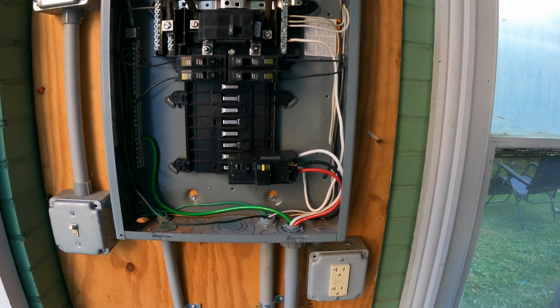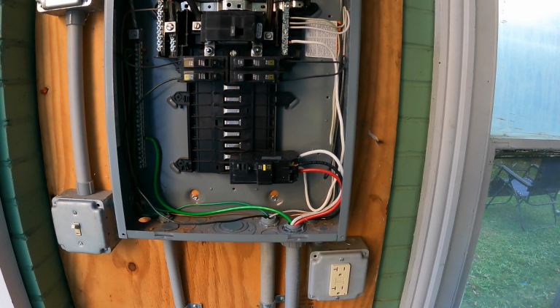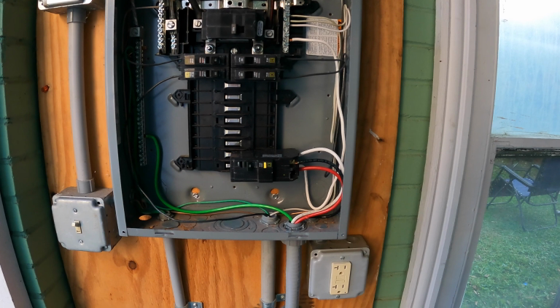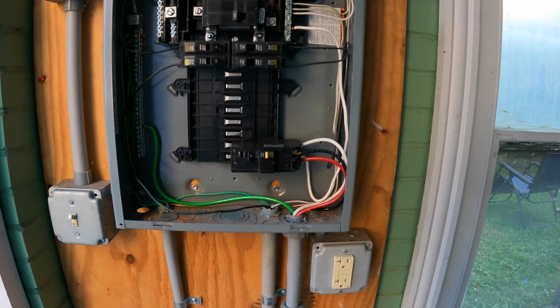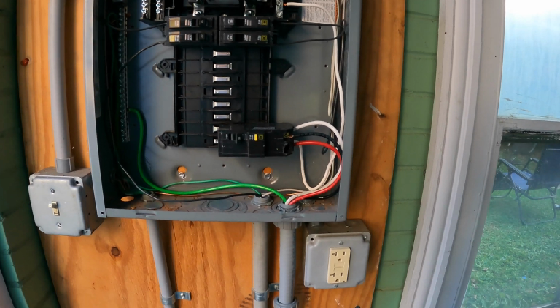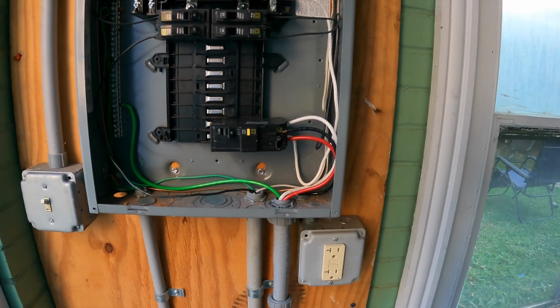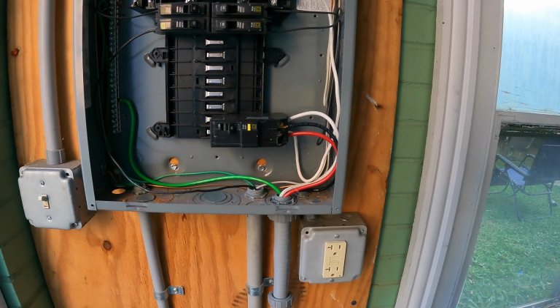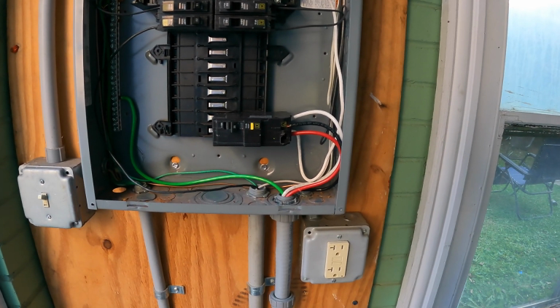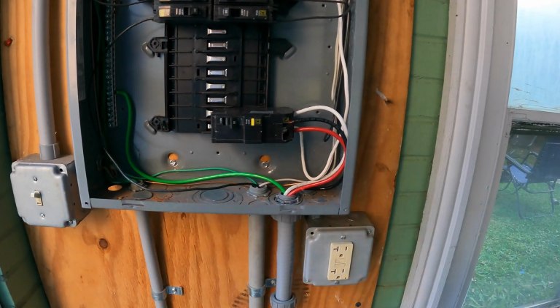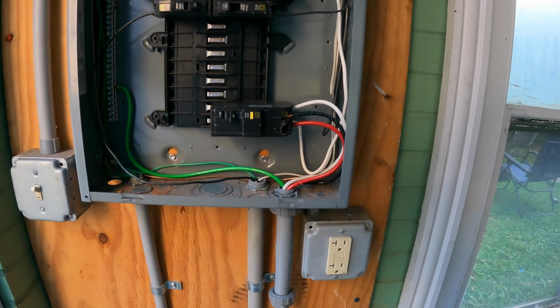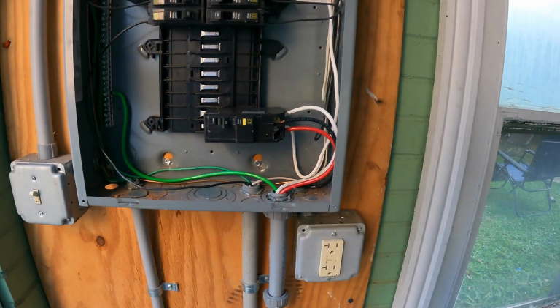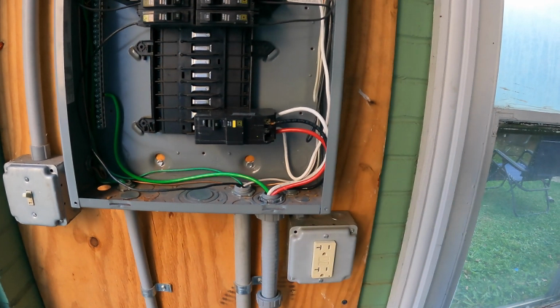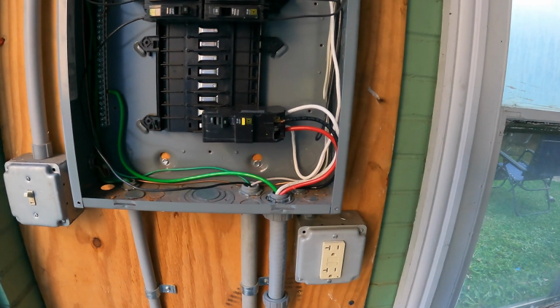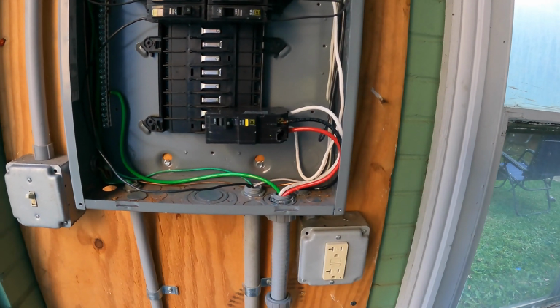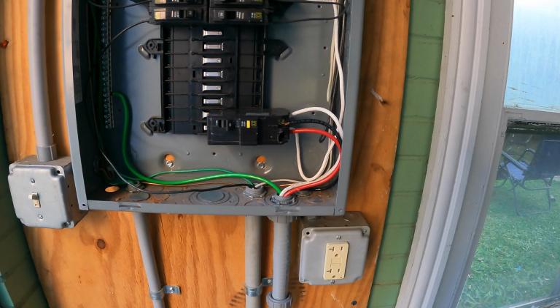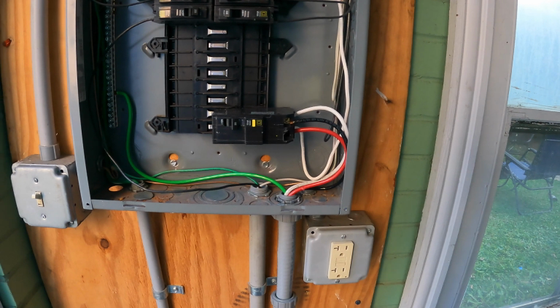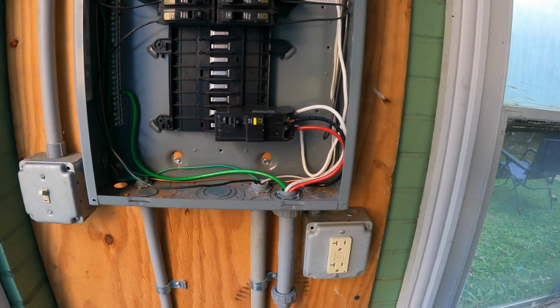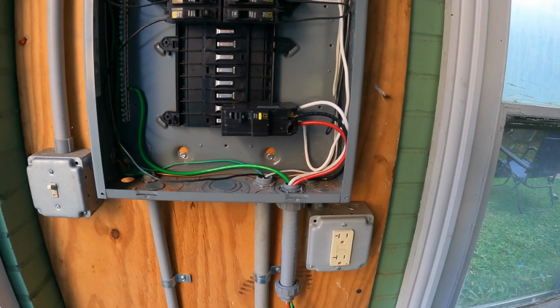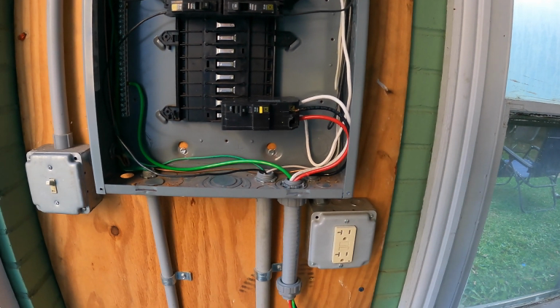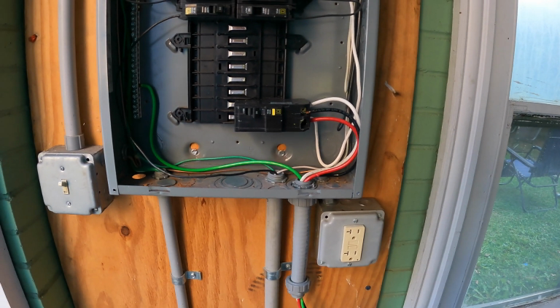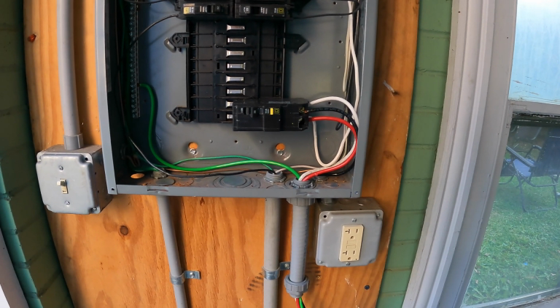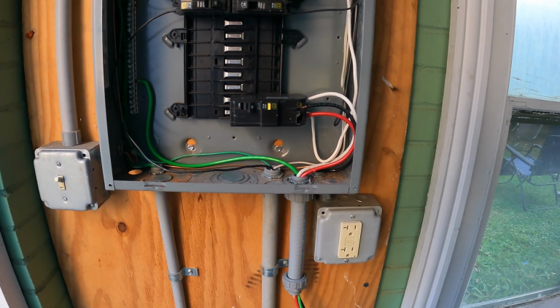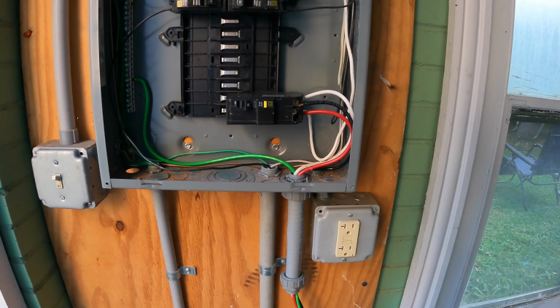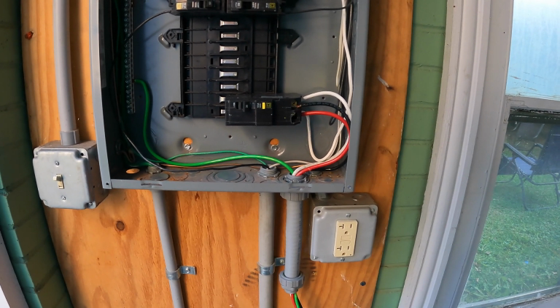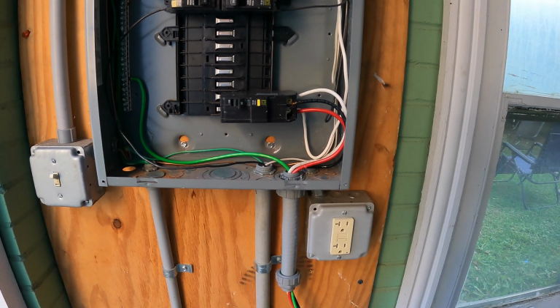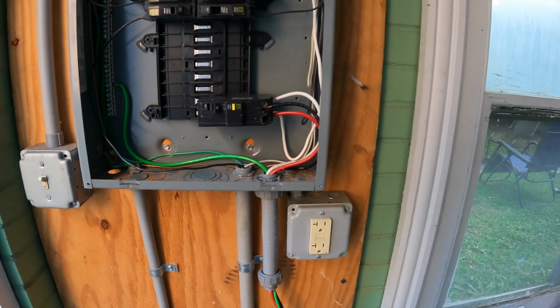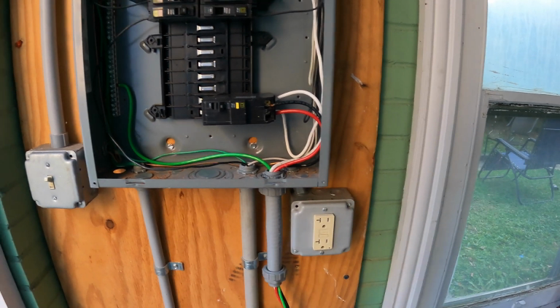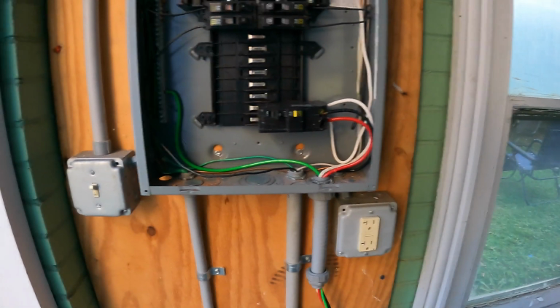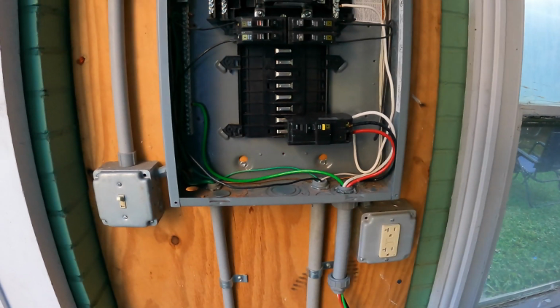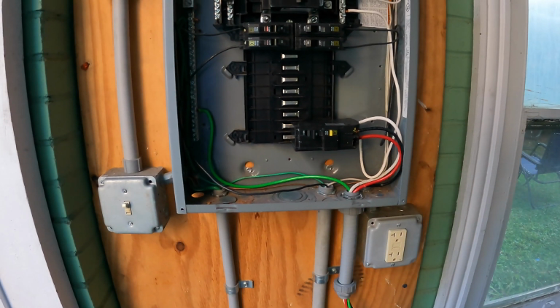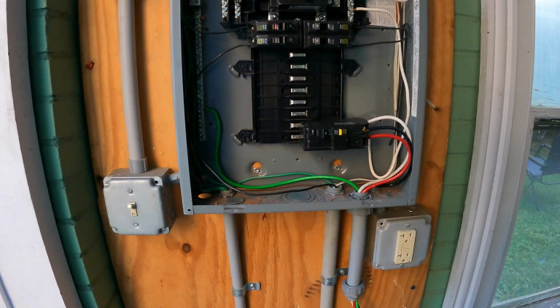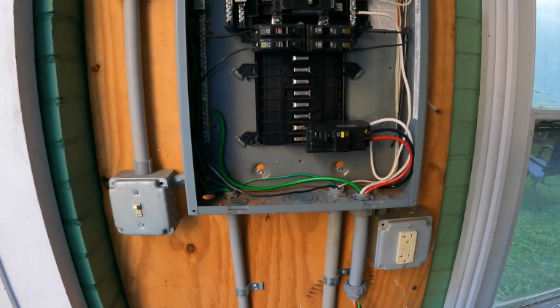I am by no means an electrician — I just kind of understand how to do this, so don't take my word for it. If you don't feel comfortable working on this, definitely hire a licensed electrician to install this for you. But I can at least run through how we went about doing it.